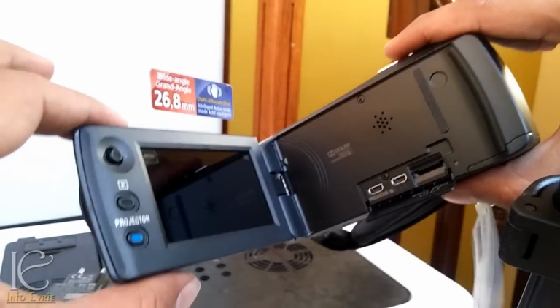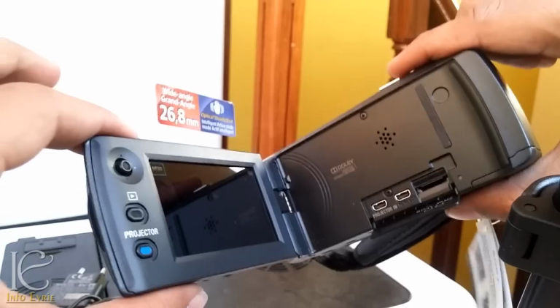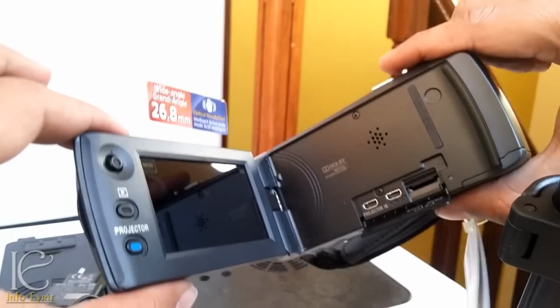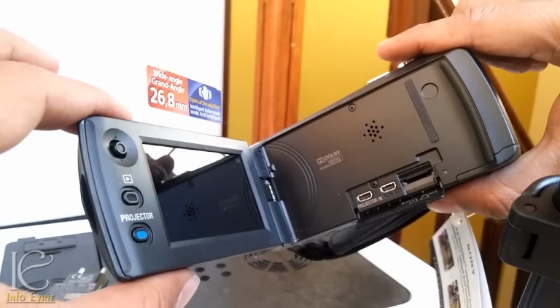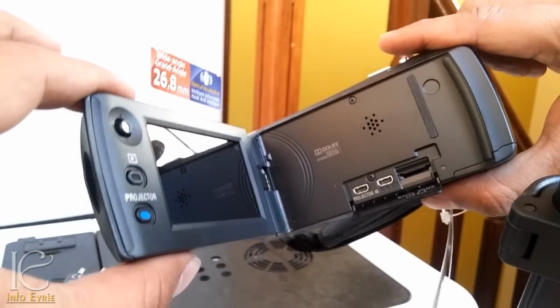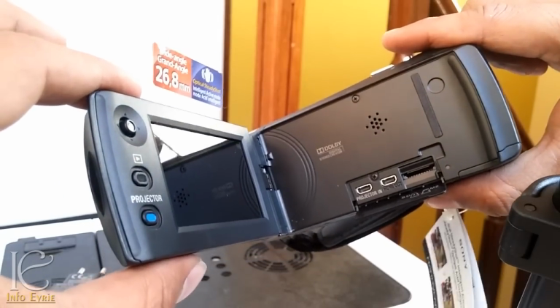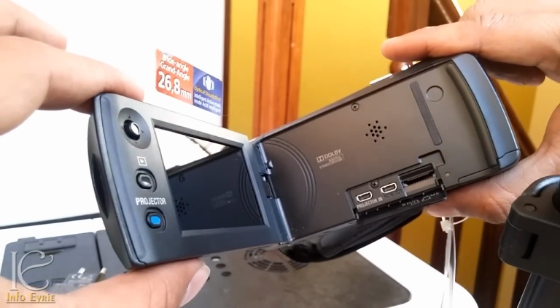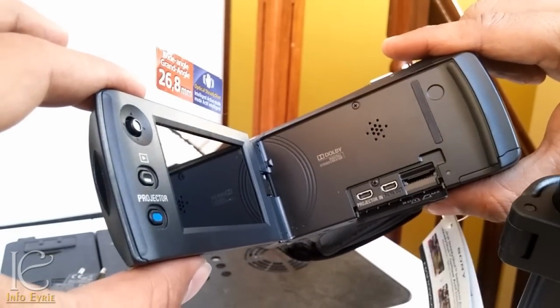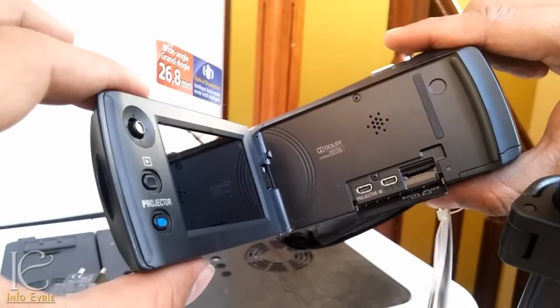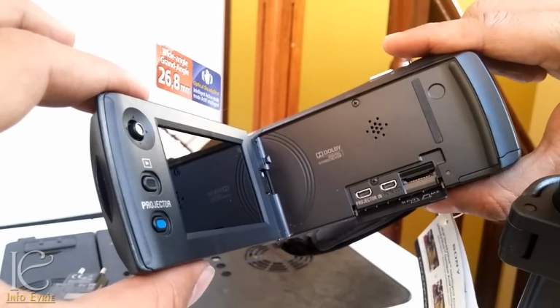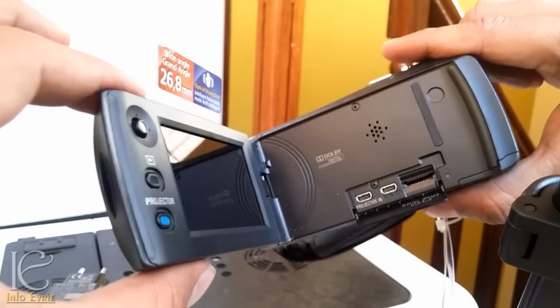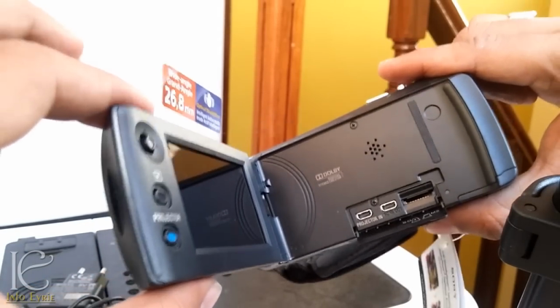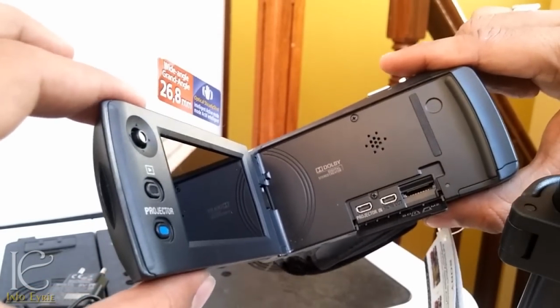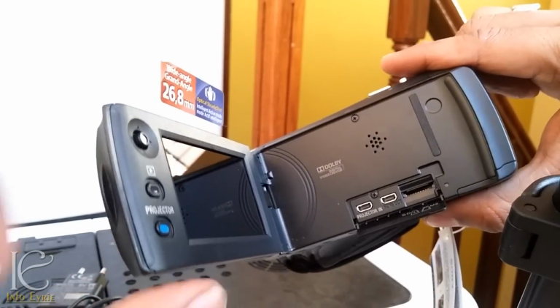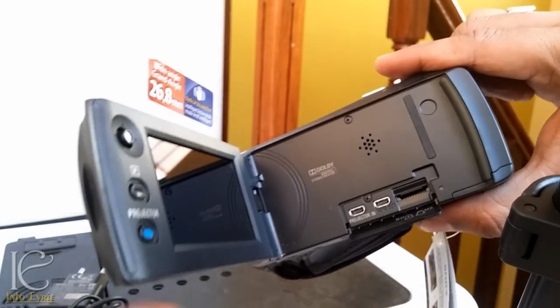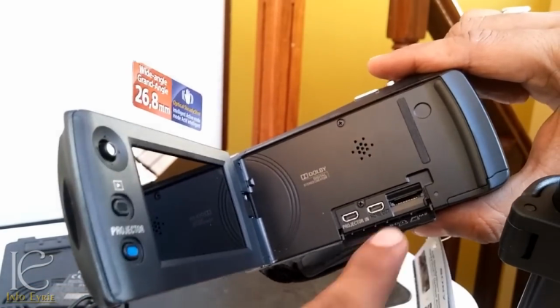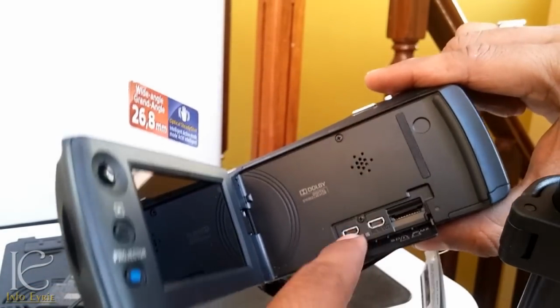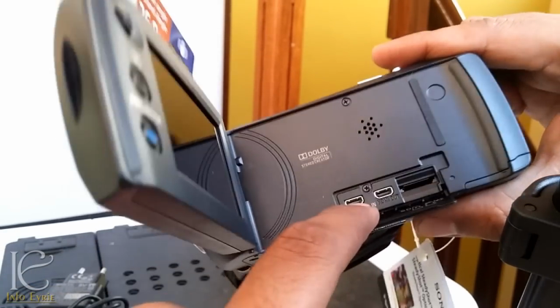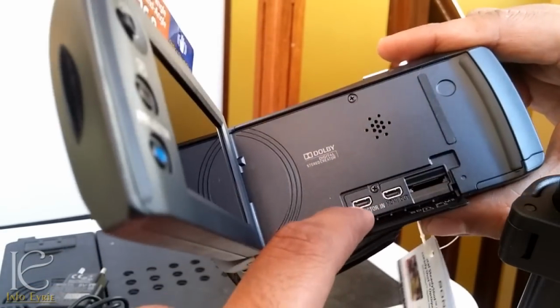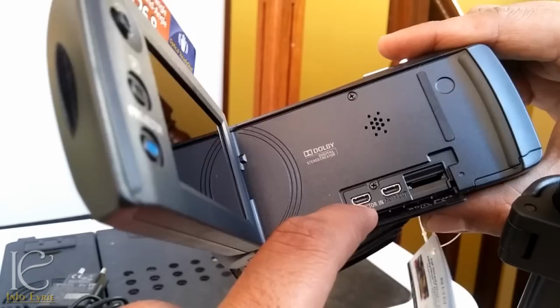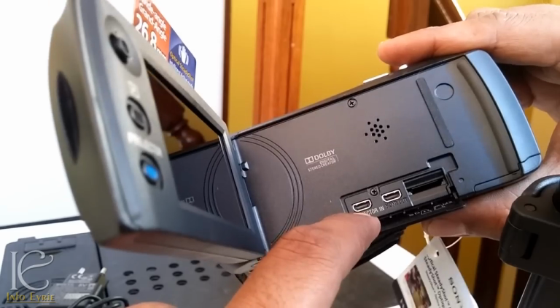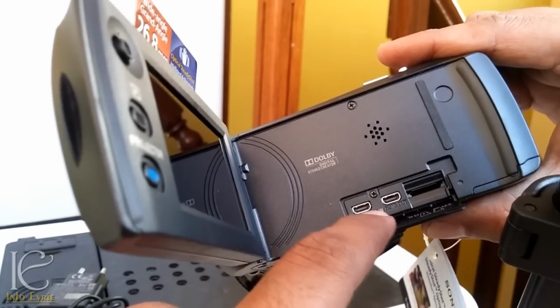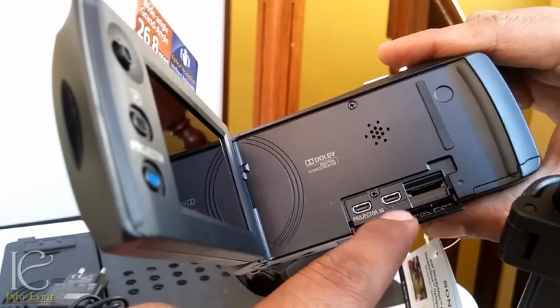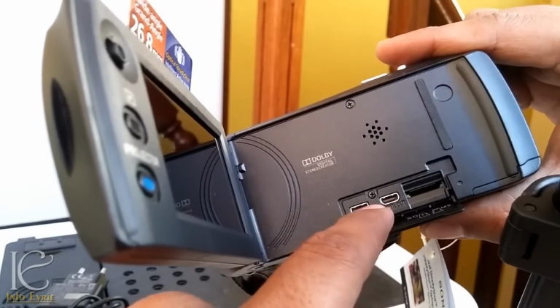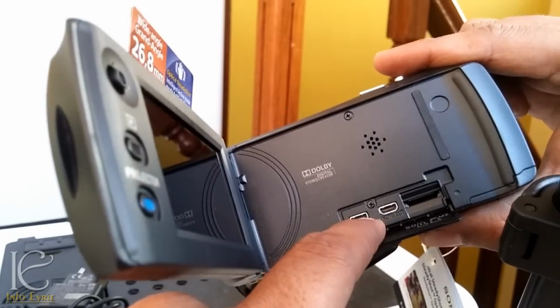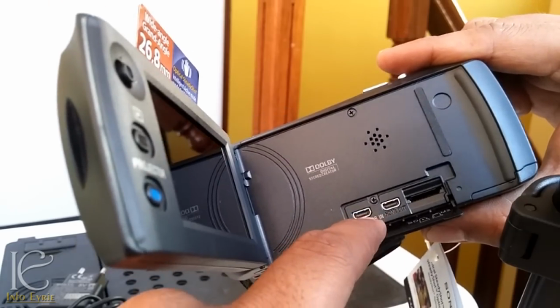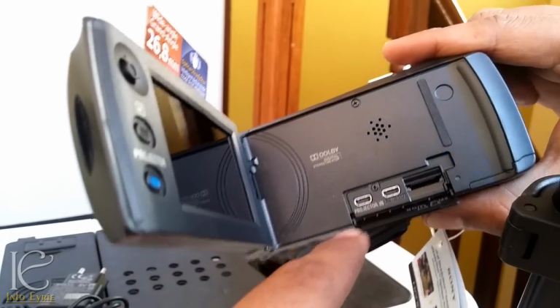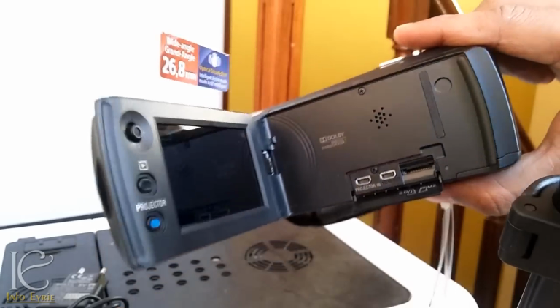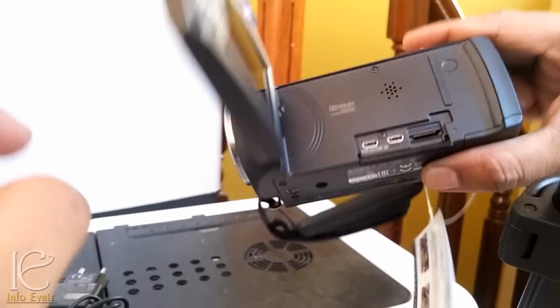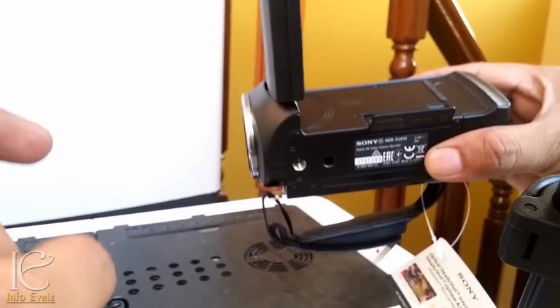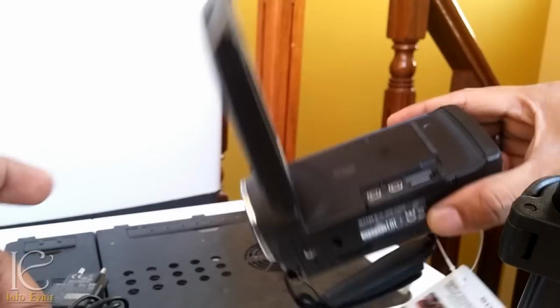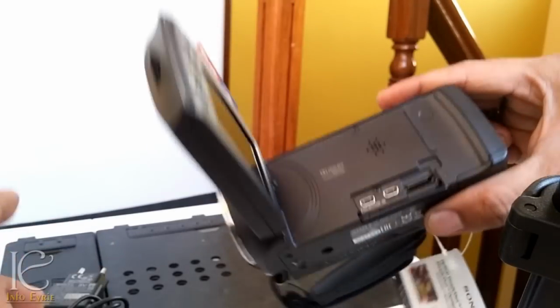The best part is that this projector doesn't only play content from within the video camera — you can also connect external devices via this mini HDMI port and play videos through the projector.